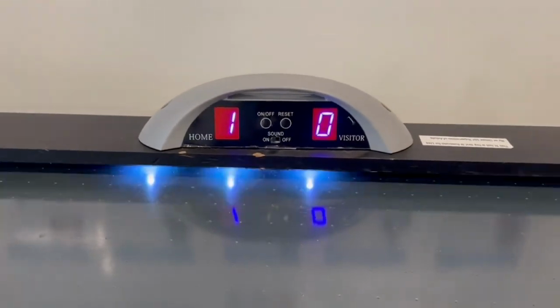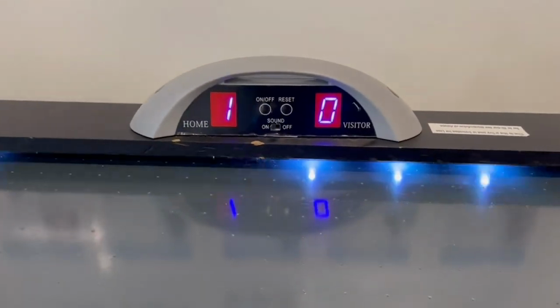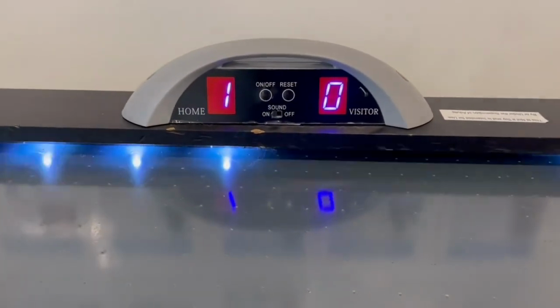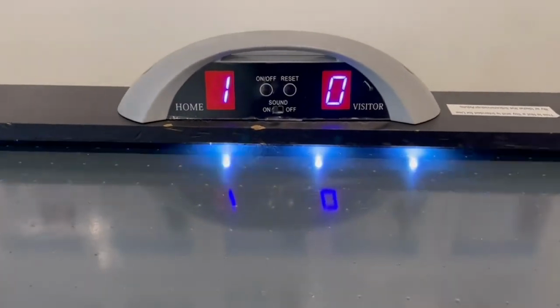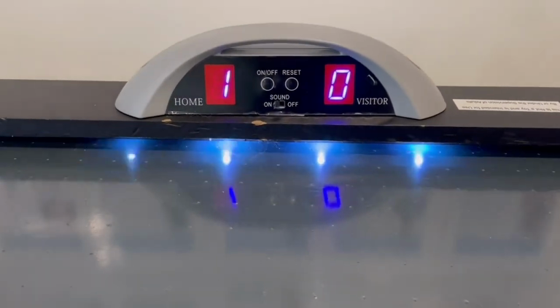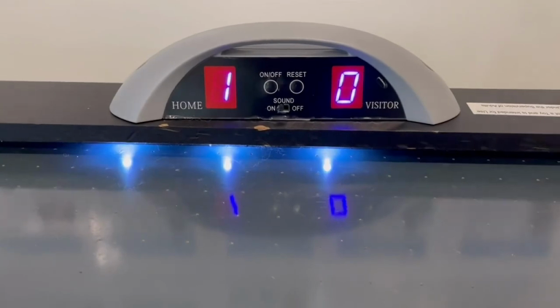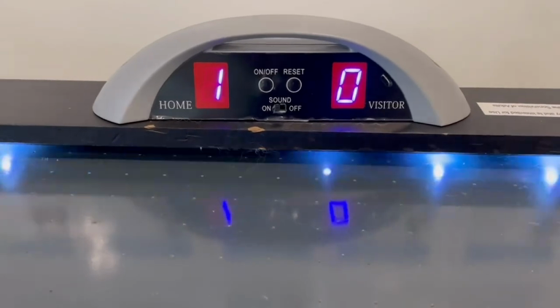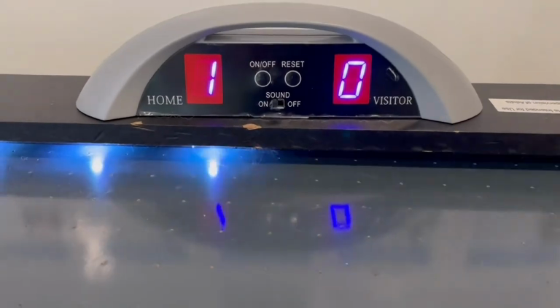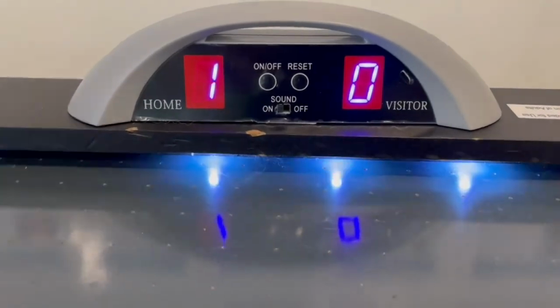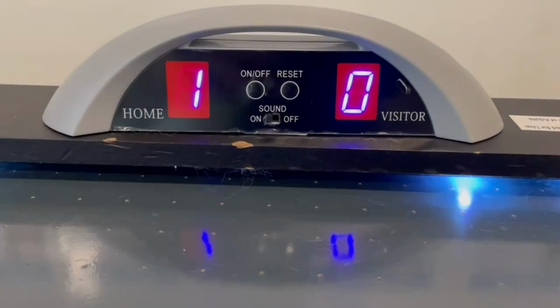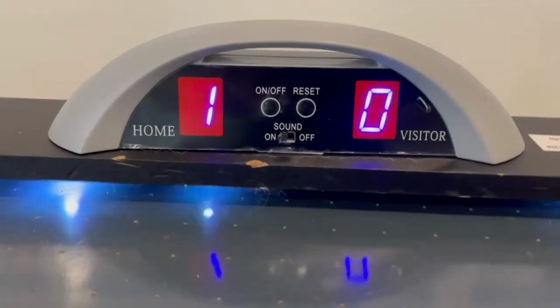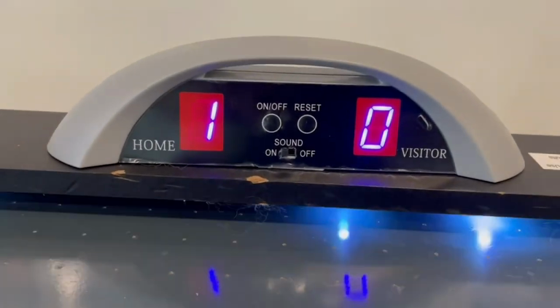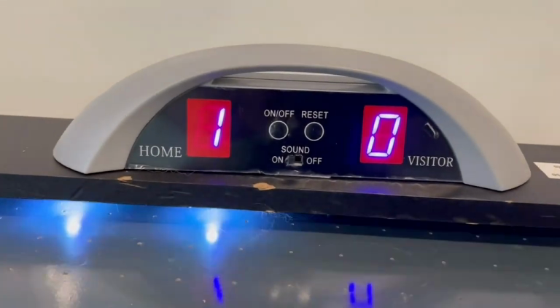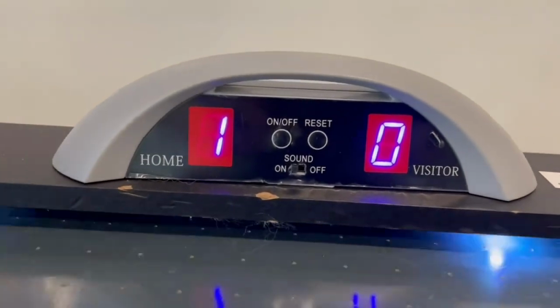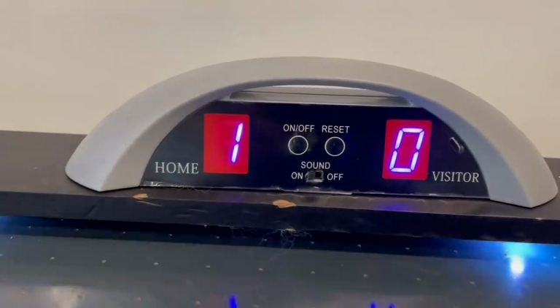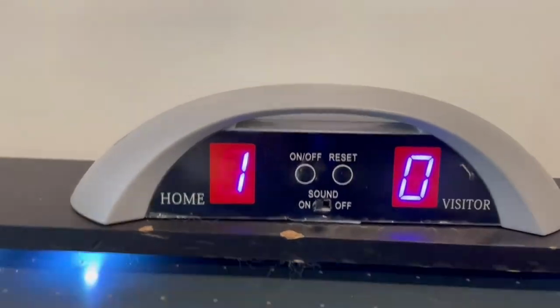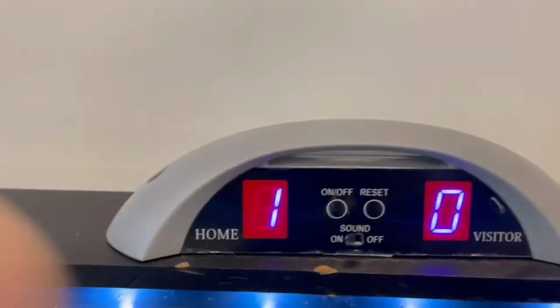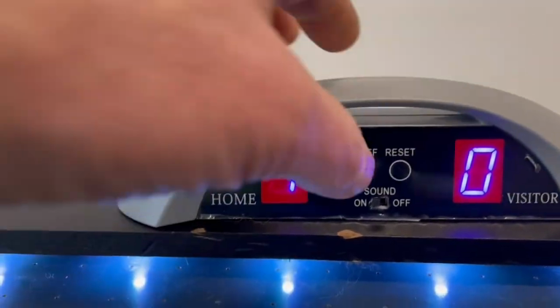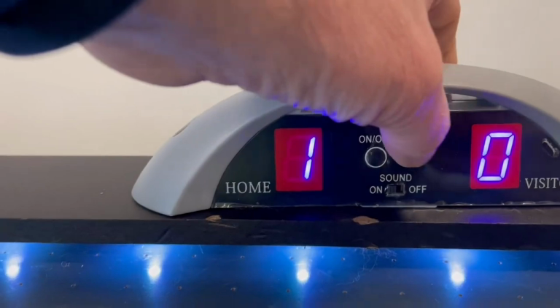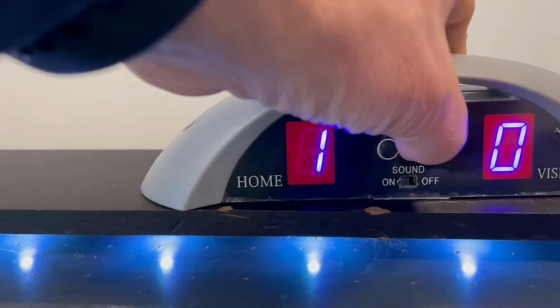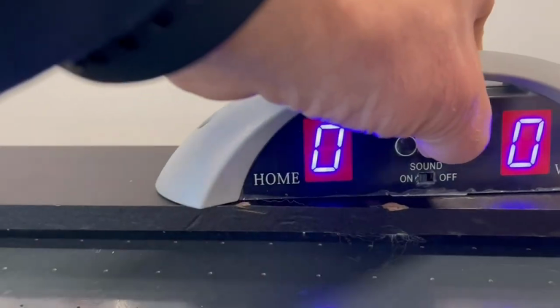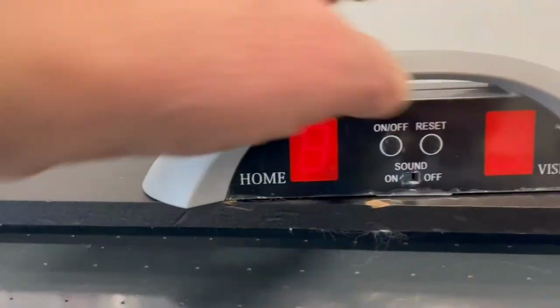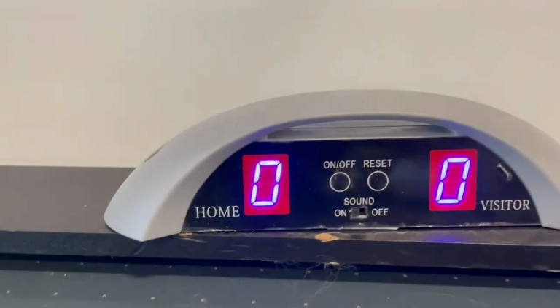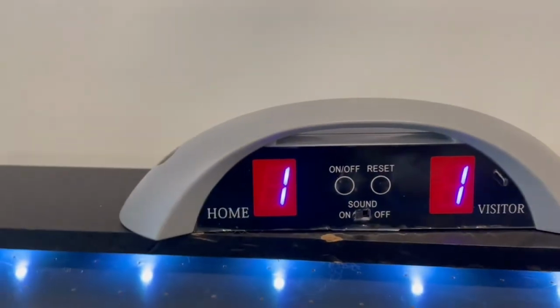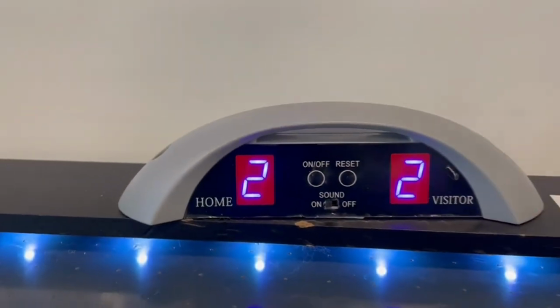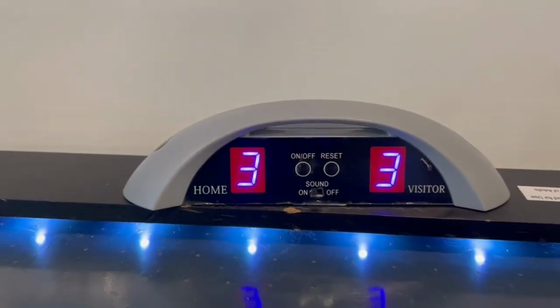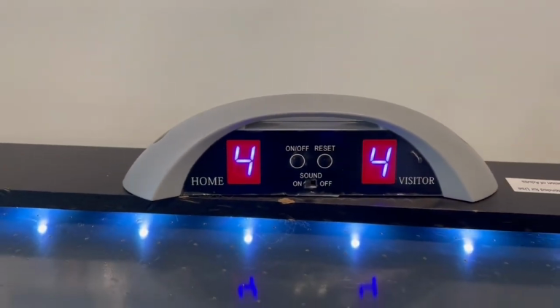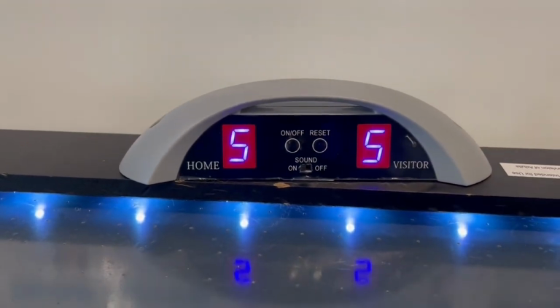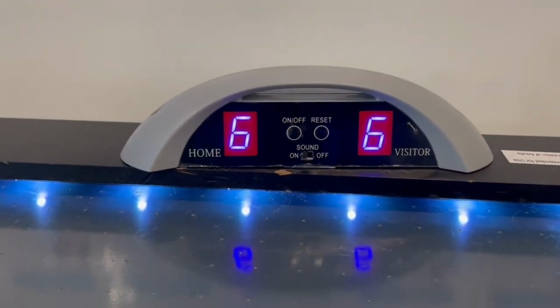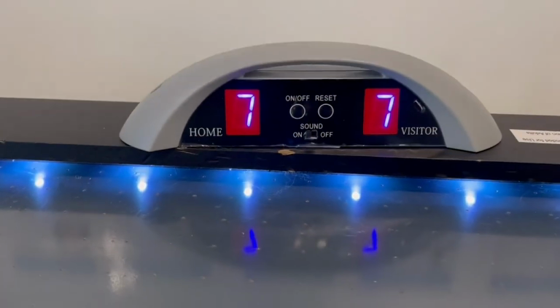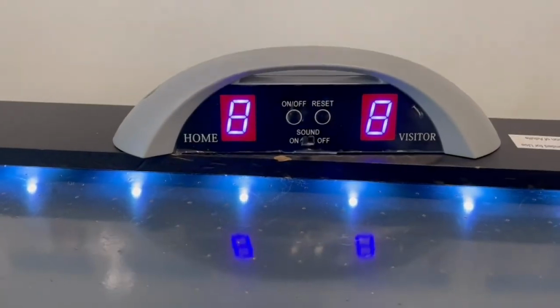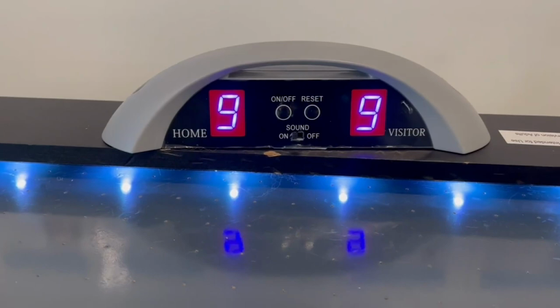This is the scorekeeper itself — it'll keep score. It's got an auto-off and a reset. You can play without the sound if you want. That's what it sounds like, and you reset it before the game starts.